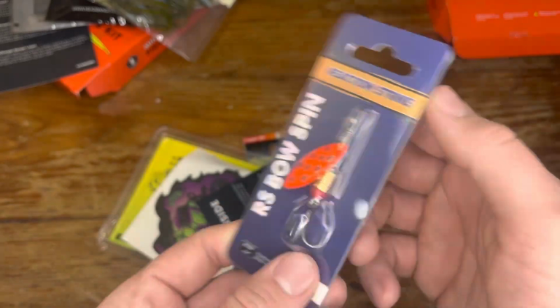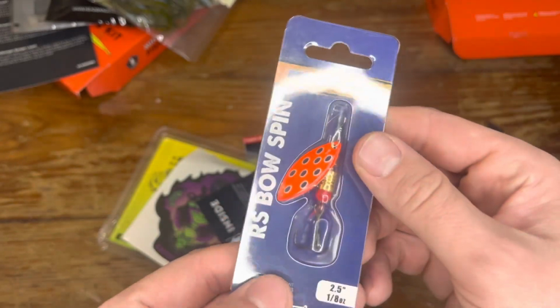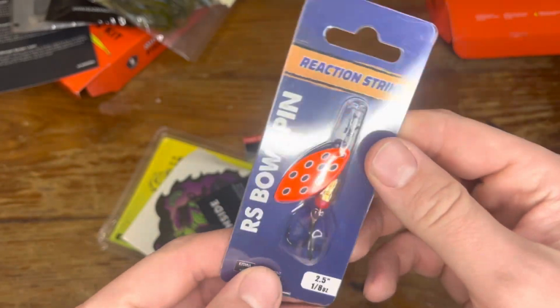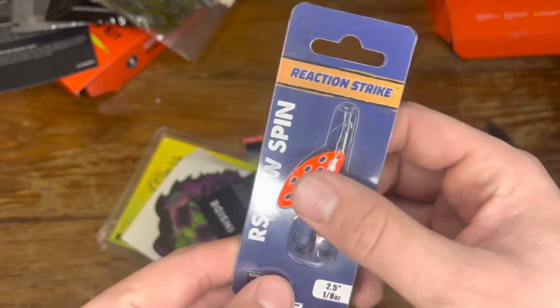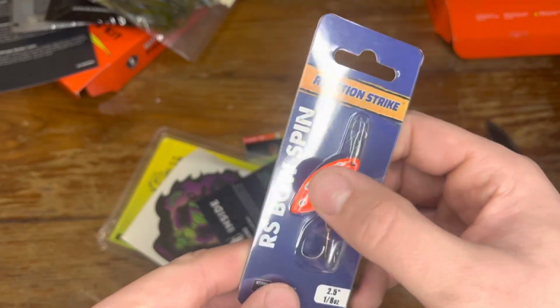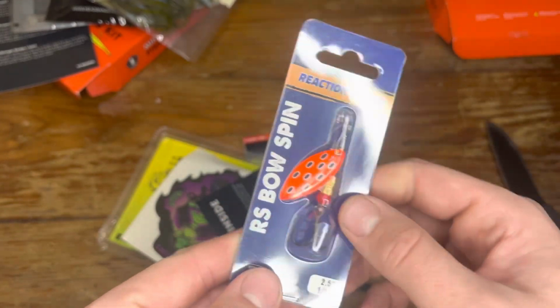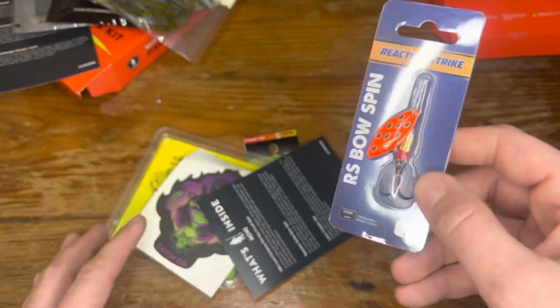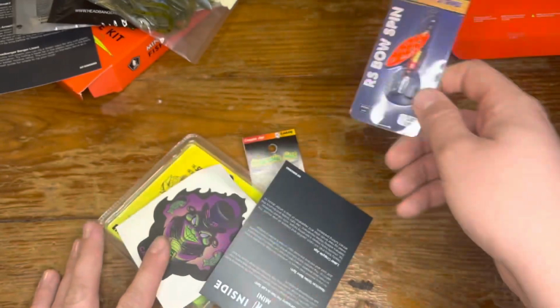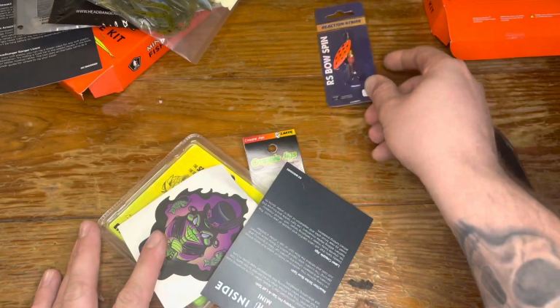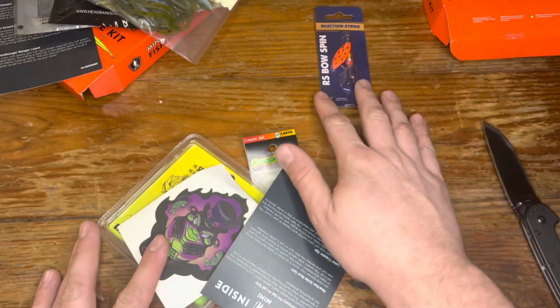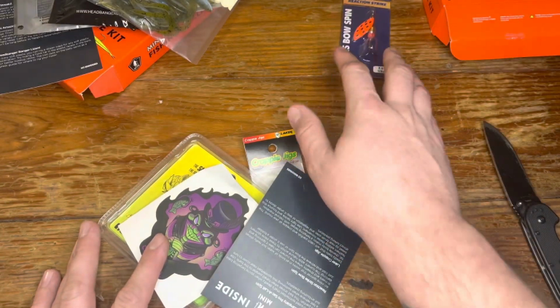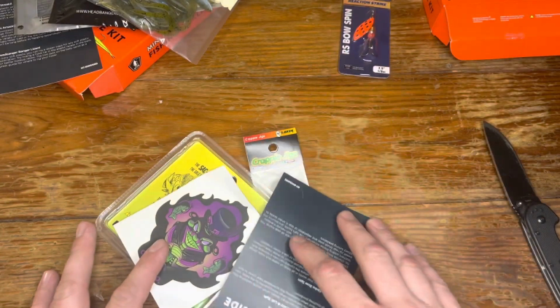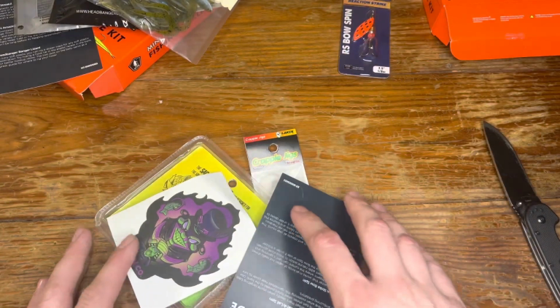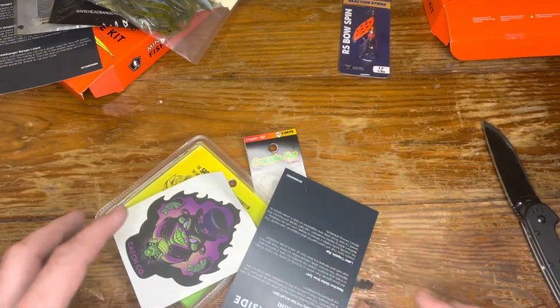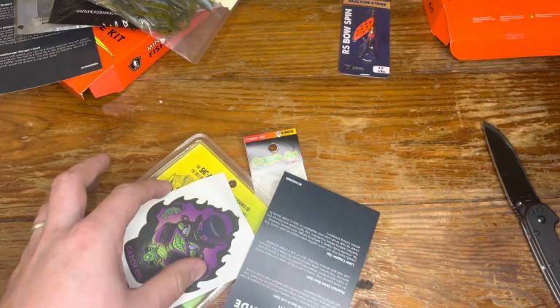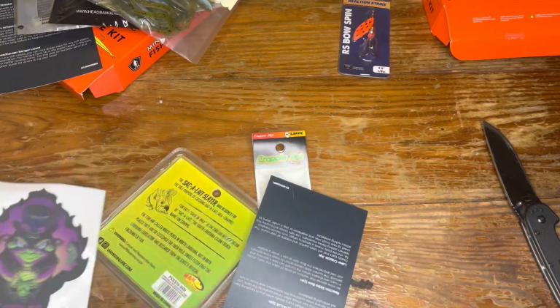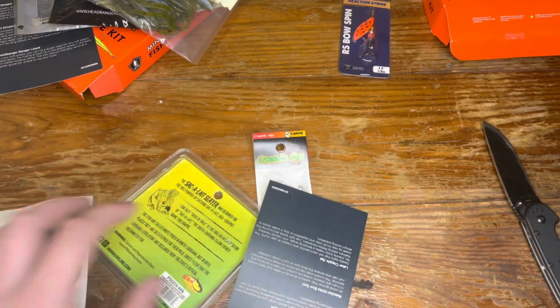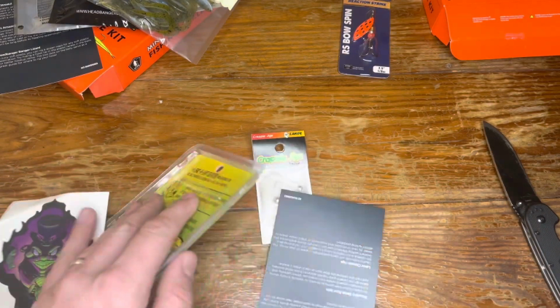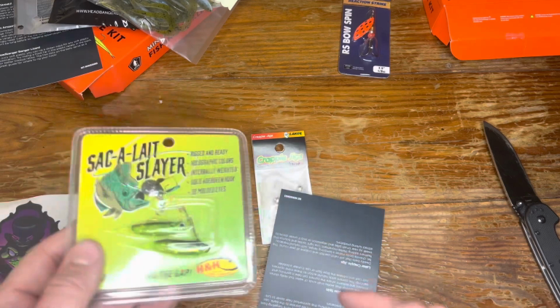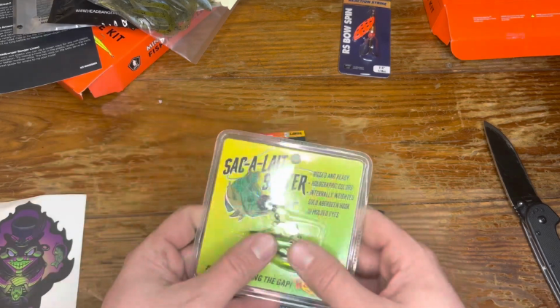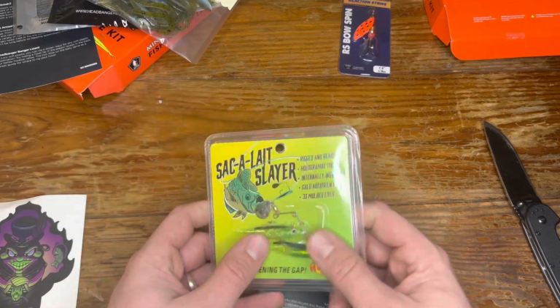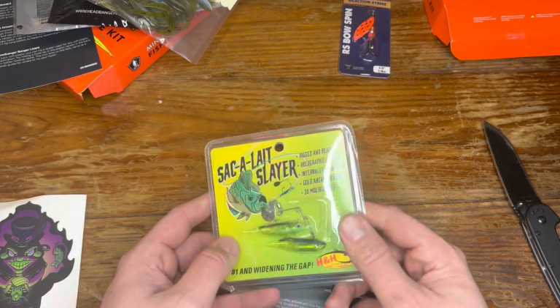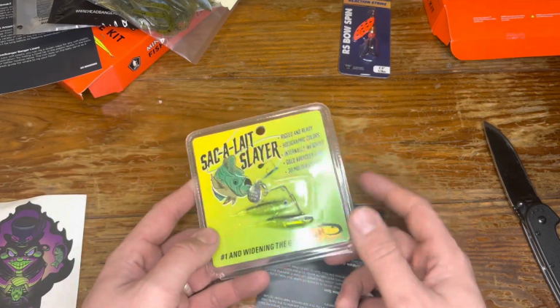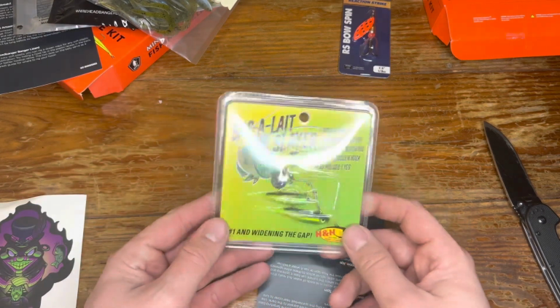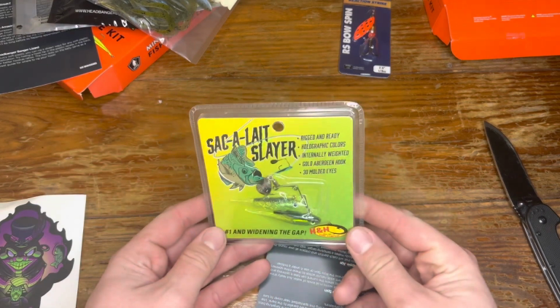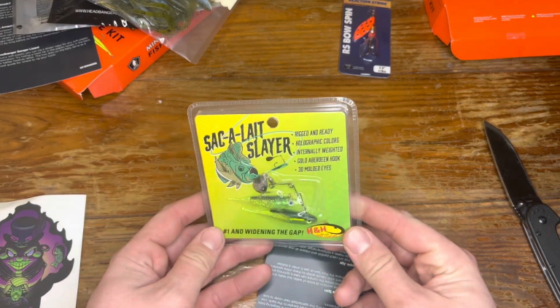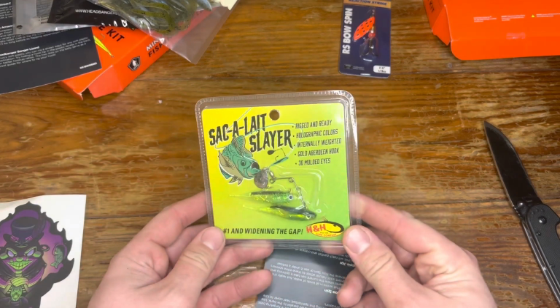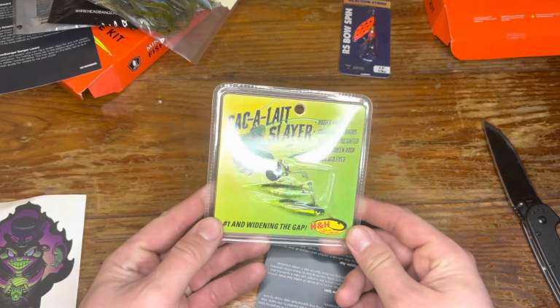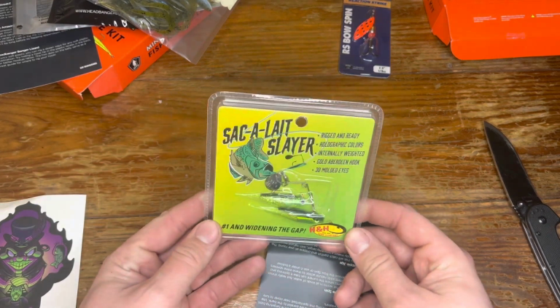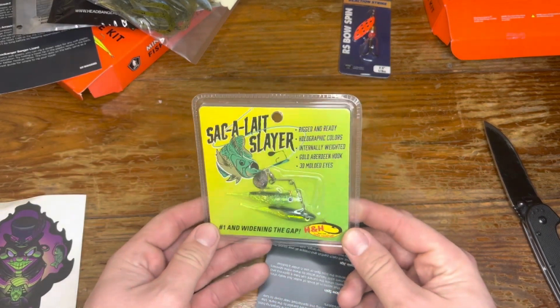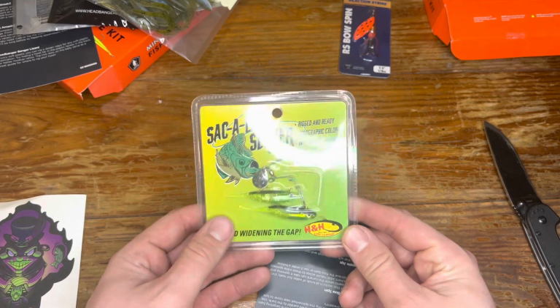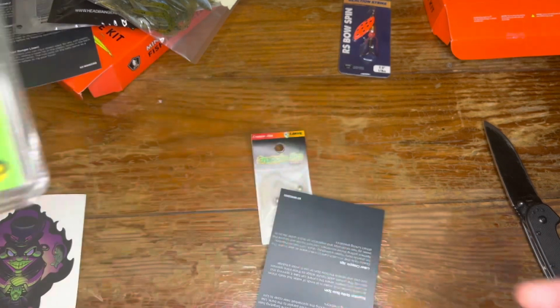First up we got what they call a rooster tail spinner — 1/8 ounce. That's nice, nice bright color. Good for early spawn season — that reddish orange is usually a good crawl representation.